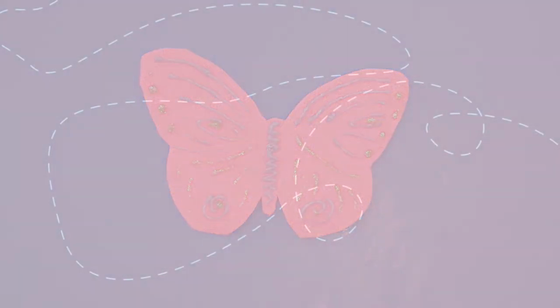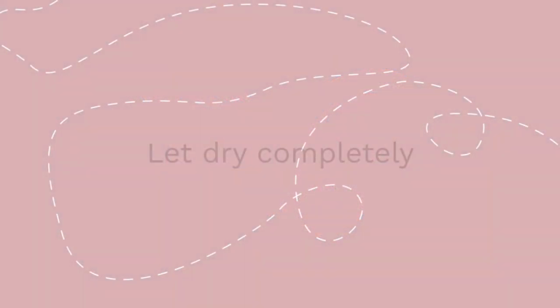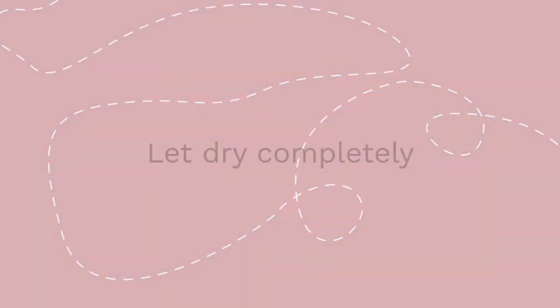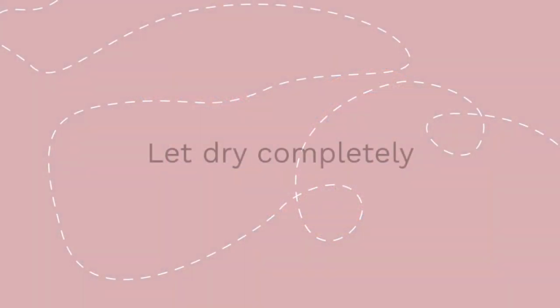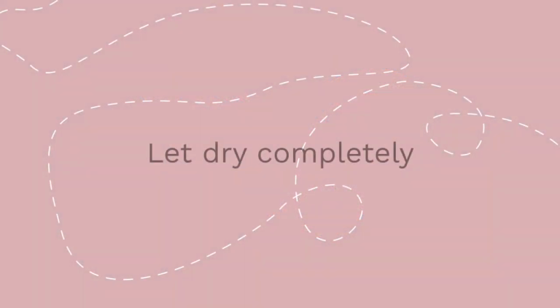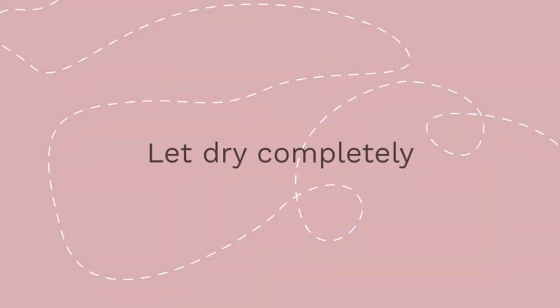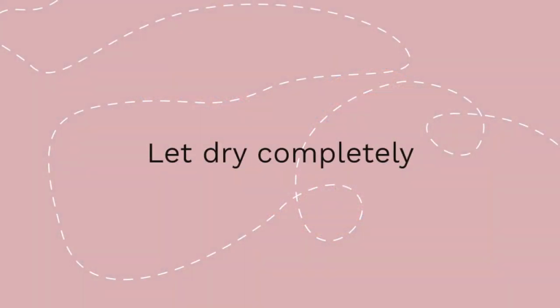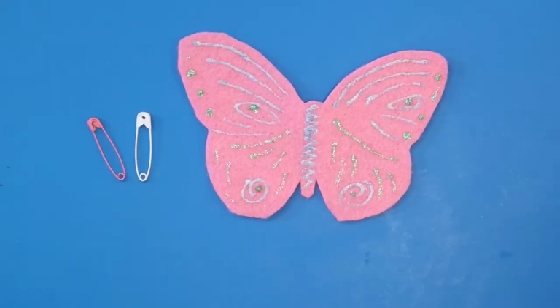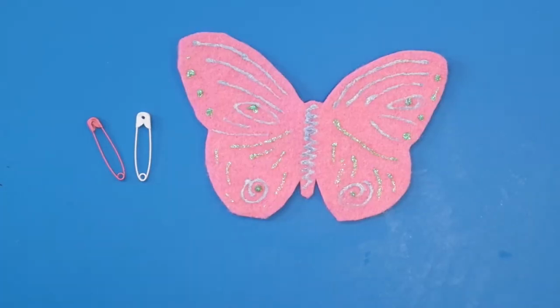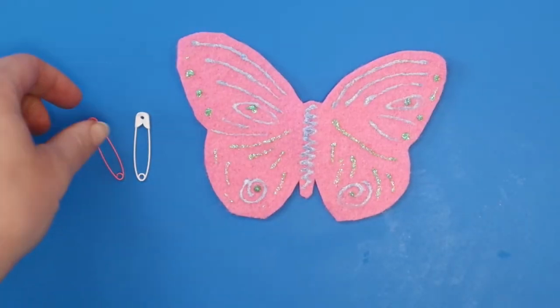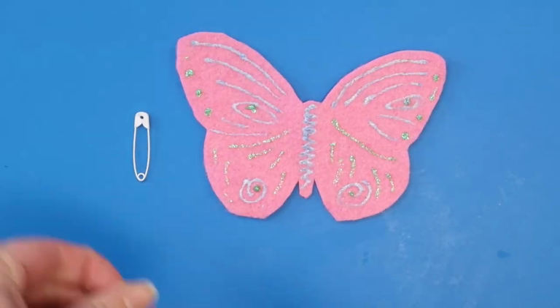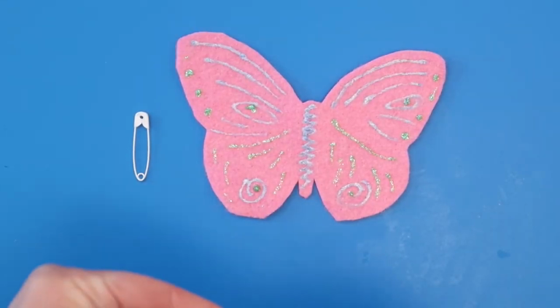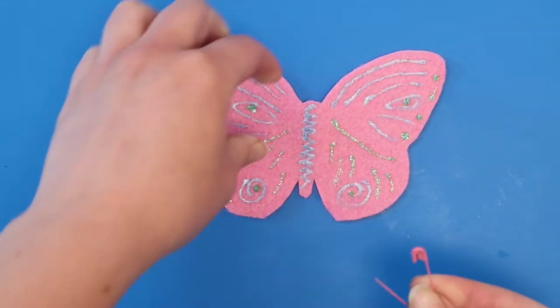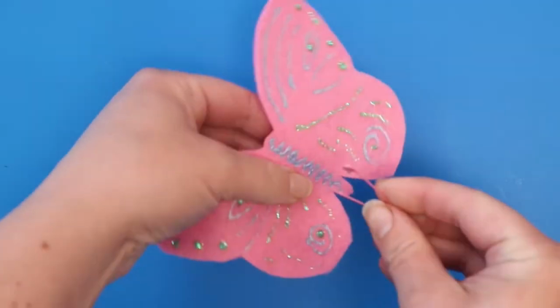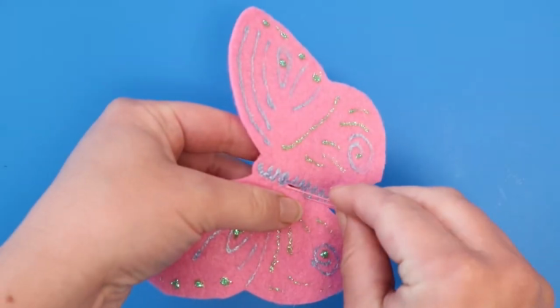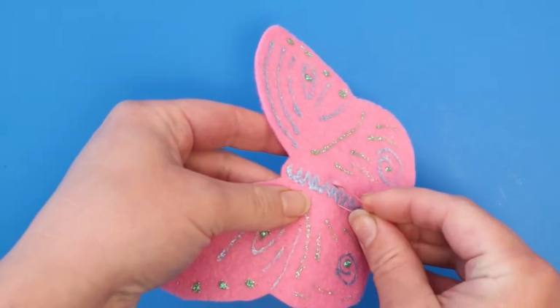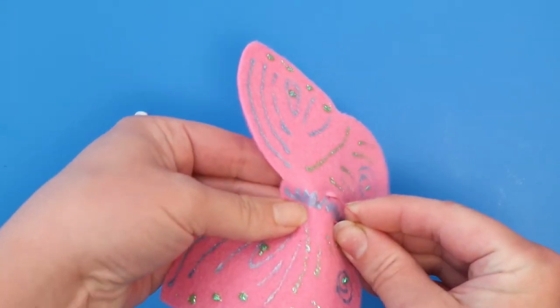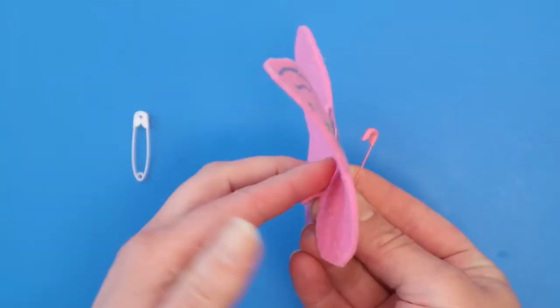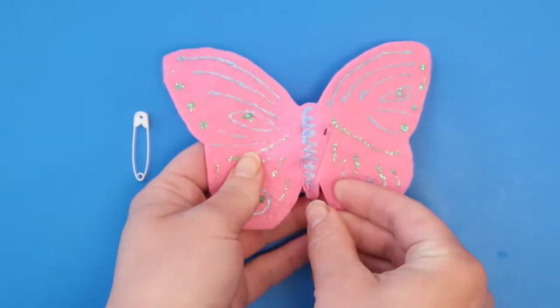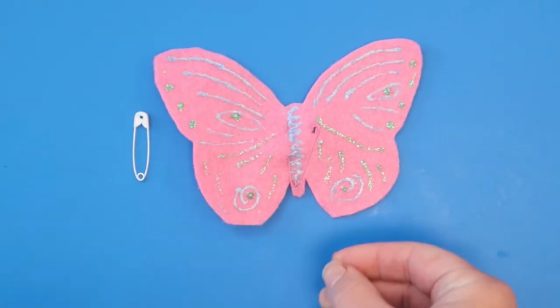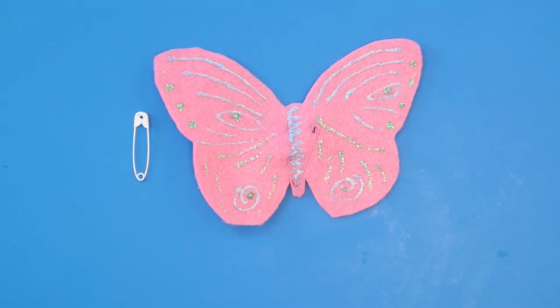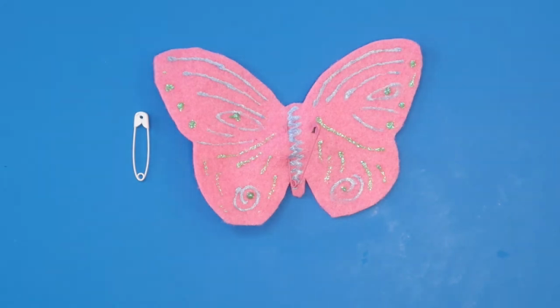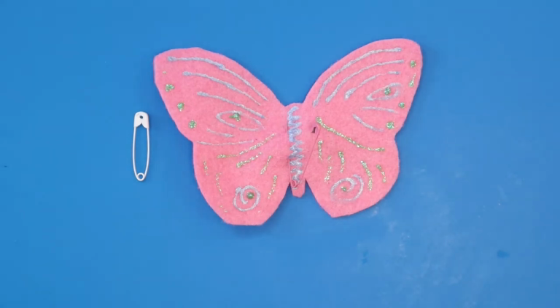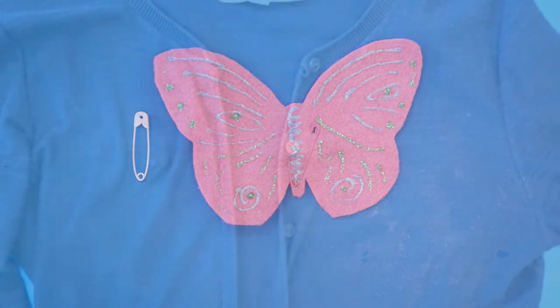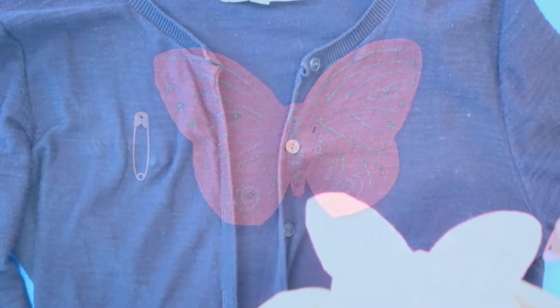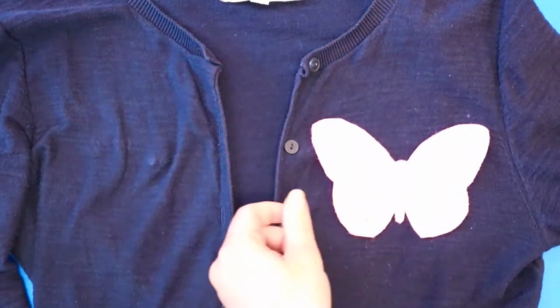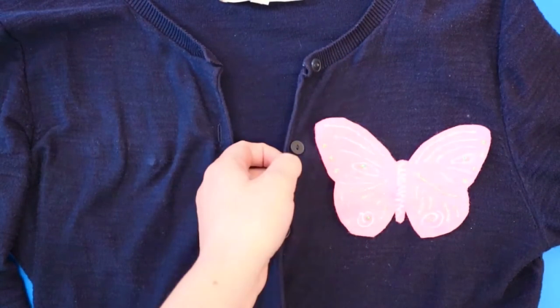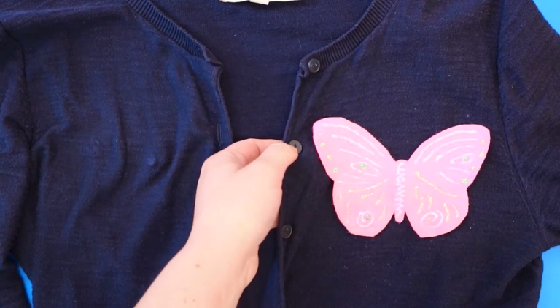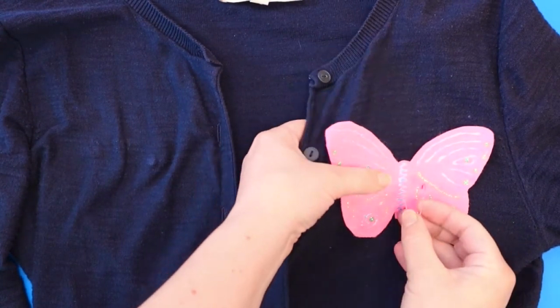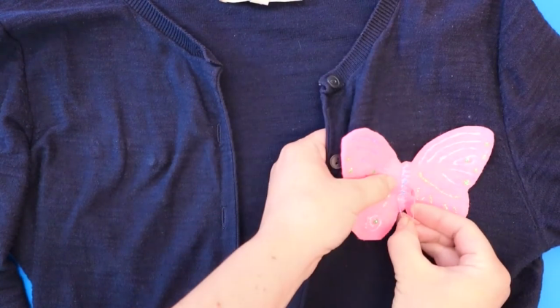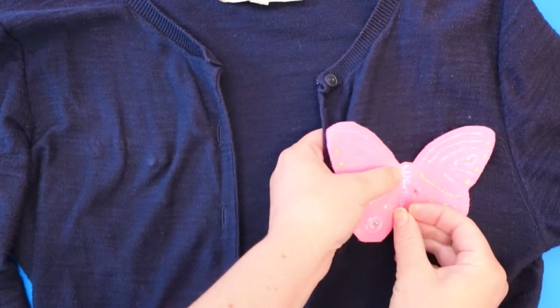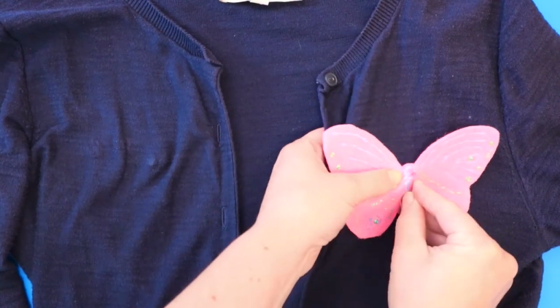Let the glue dry completely. After the glue is dry, stick your safety pin into the felt and use it to attach your new pin to a shirt or bag. Enjoy!